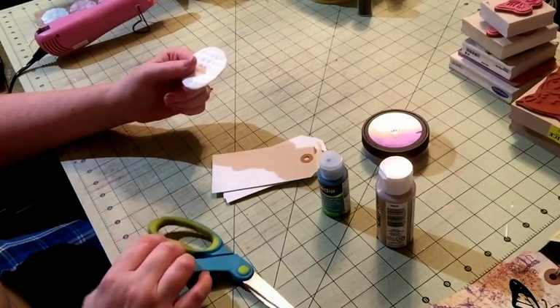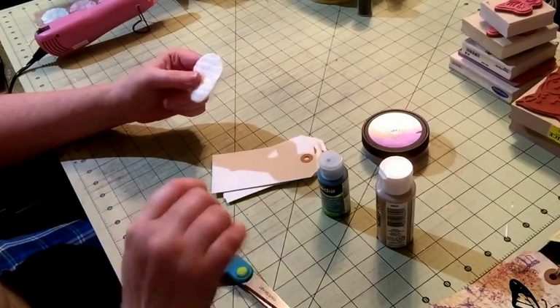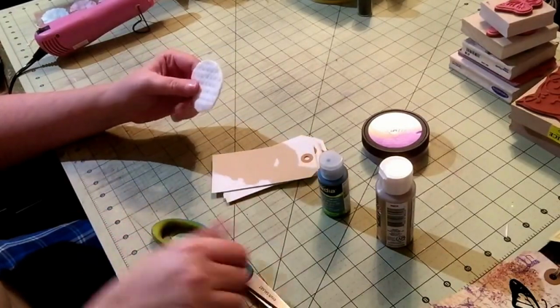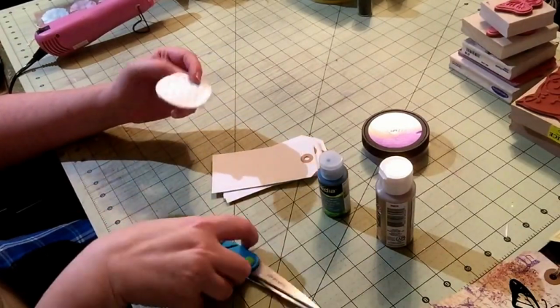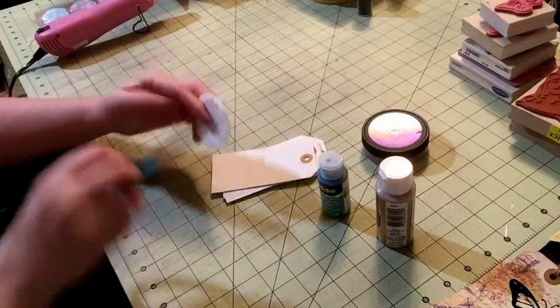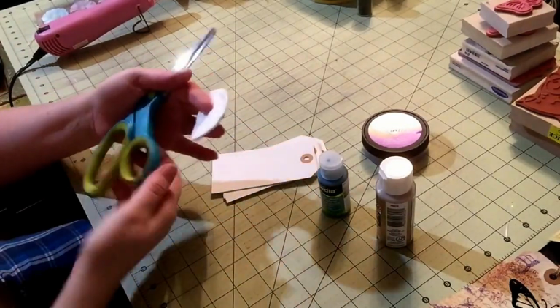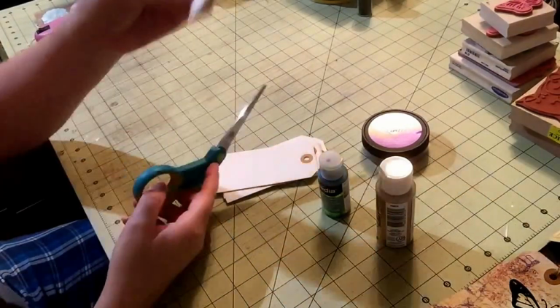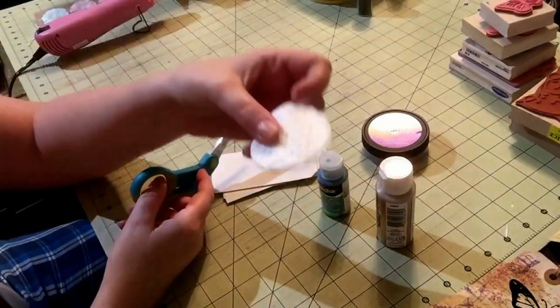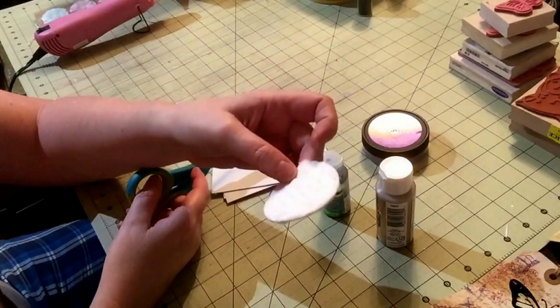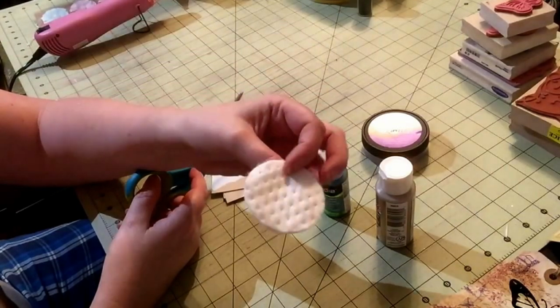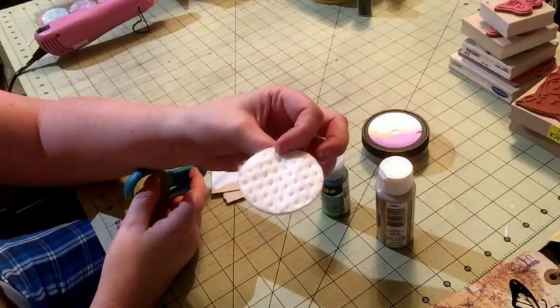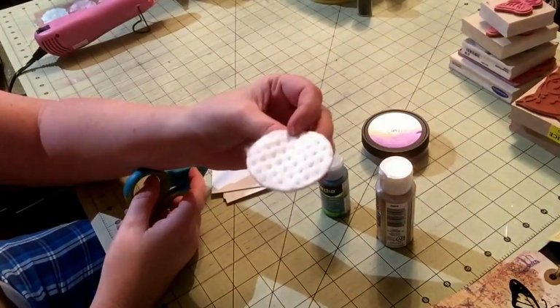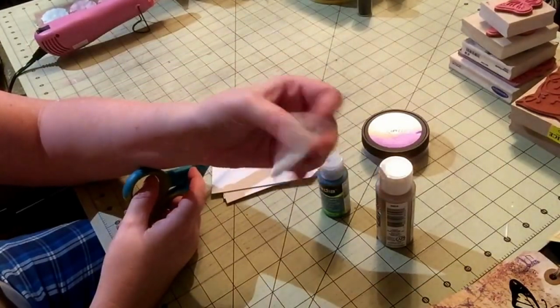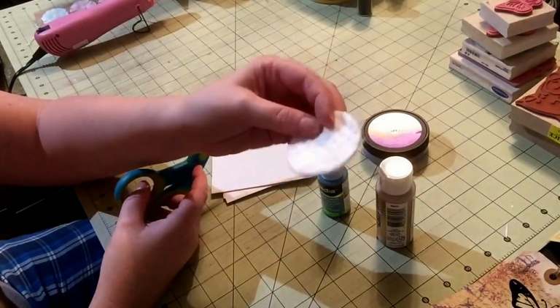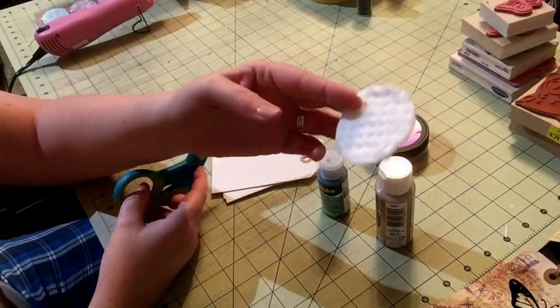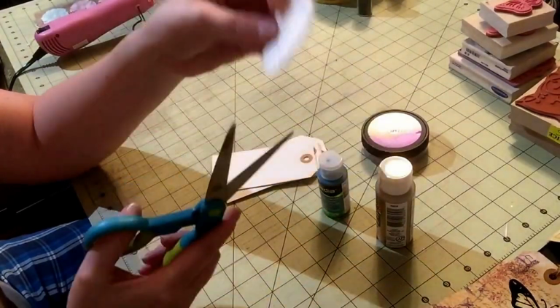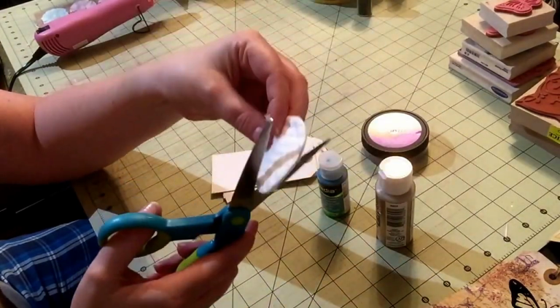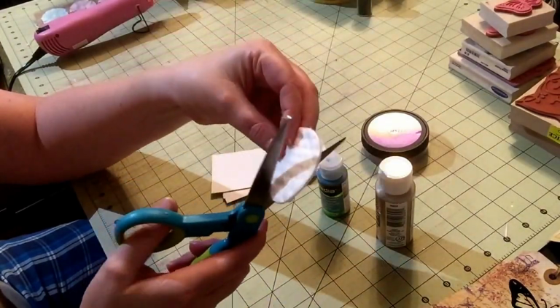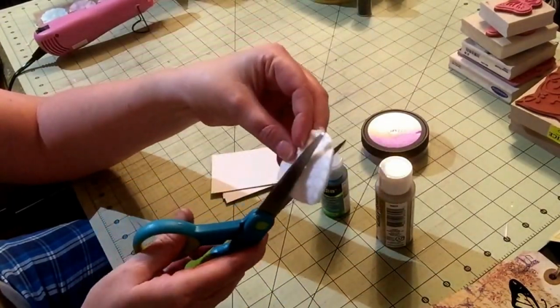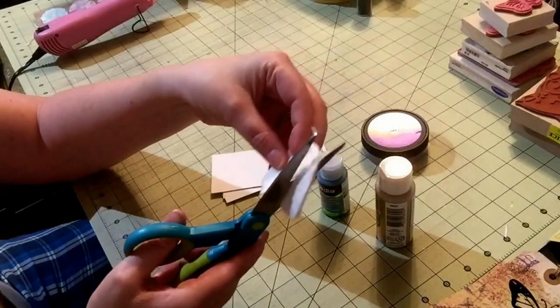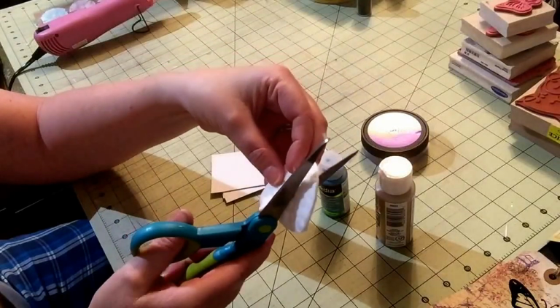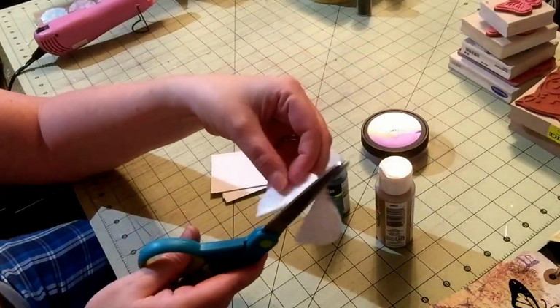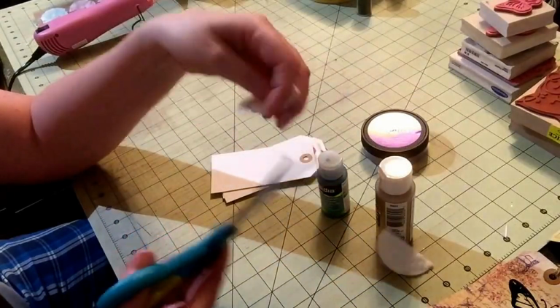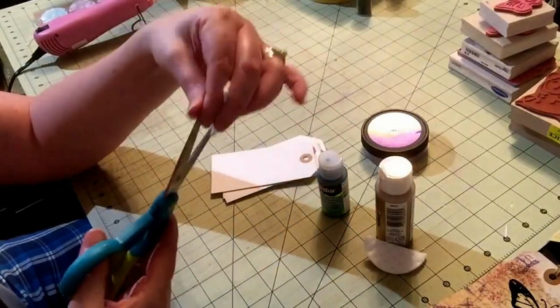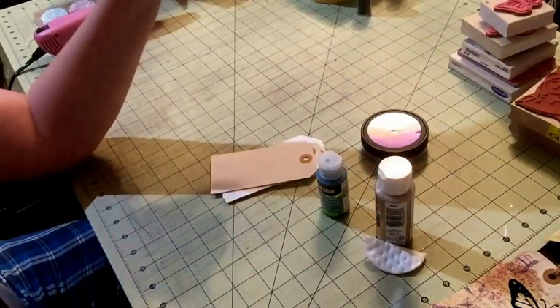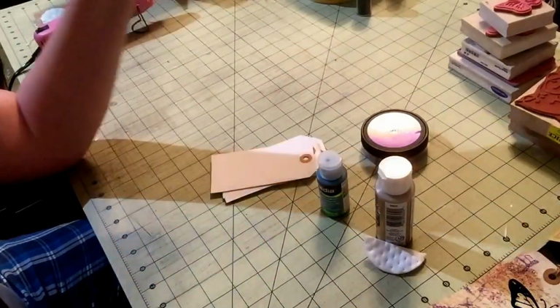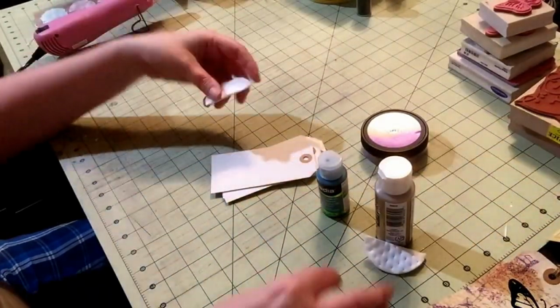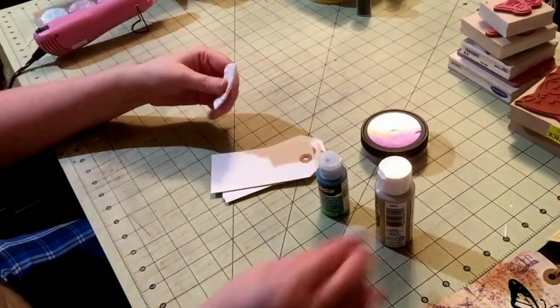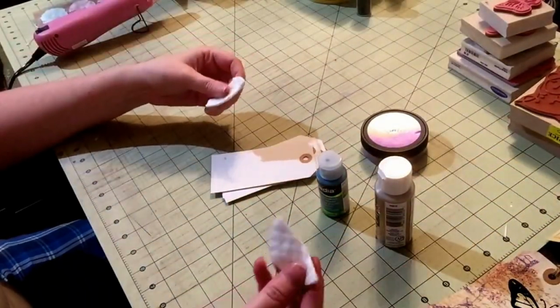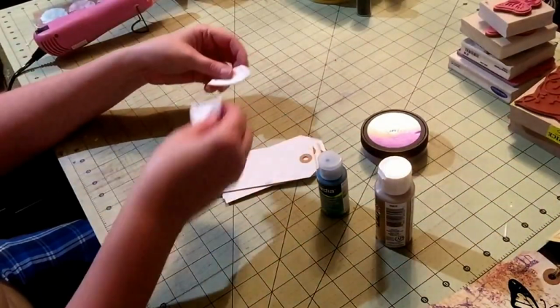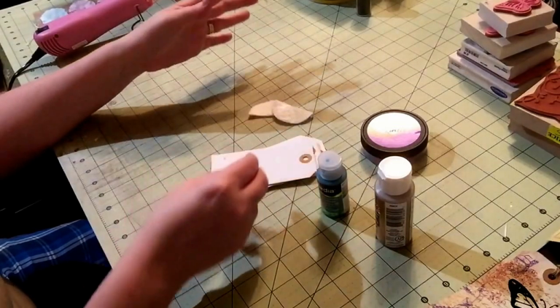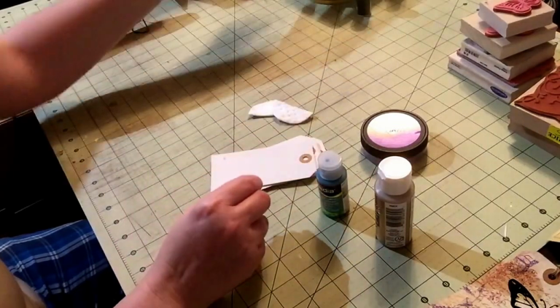I don't have ink dauber tools, so I just take these cotton face pads from the drugstore and use them to do my distressing. They work just fine — they do get a little fuzzy but no big deal.